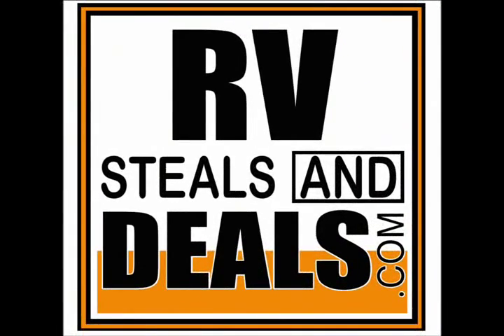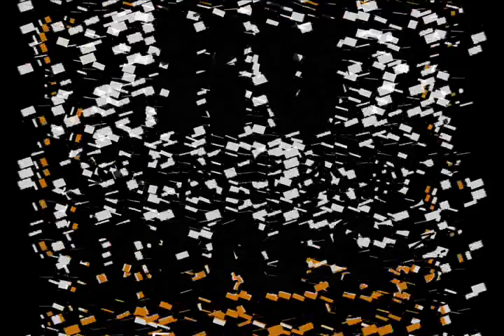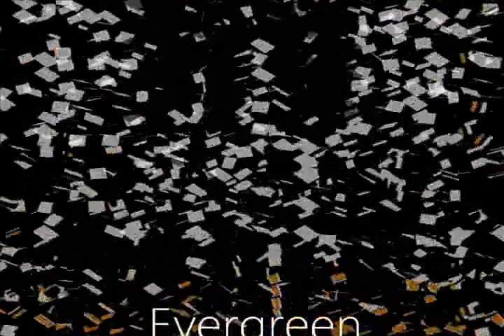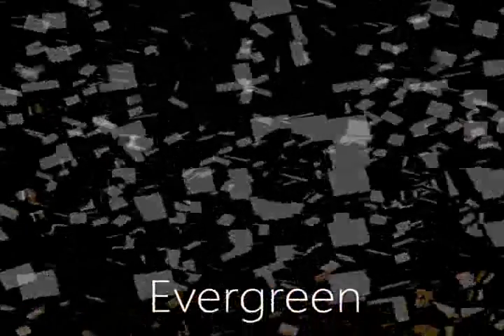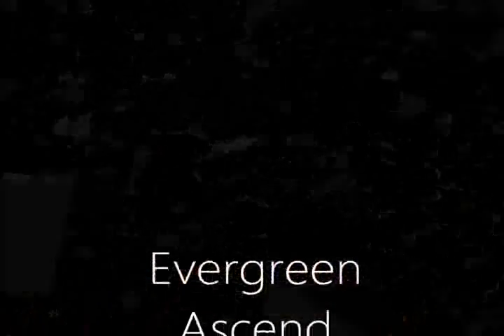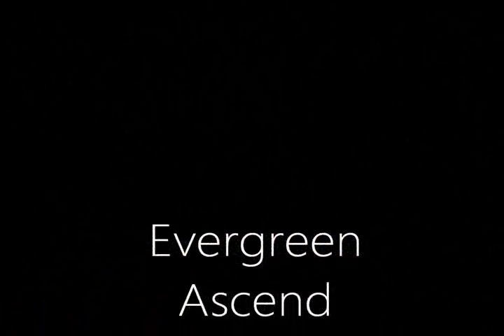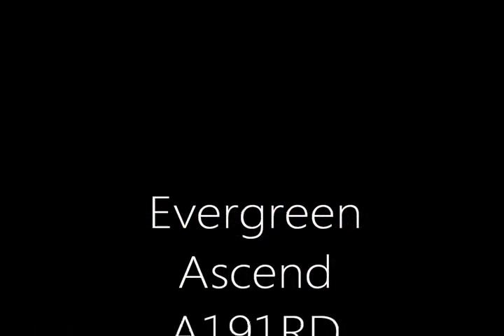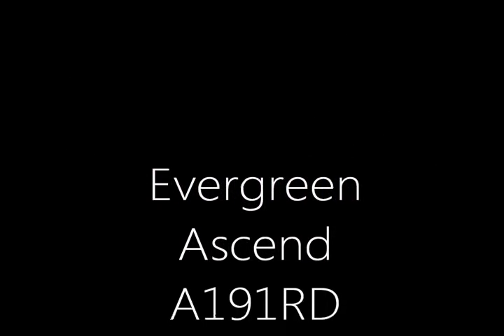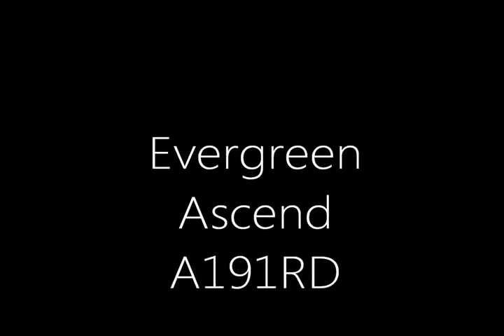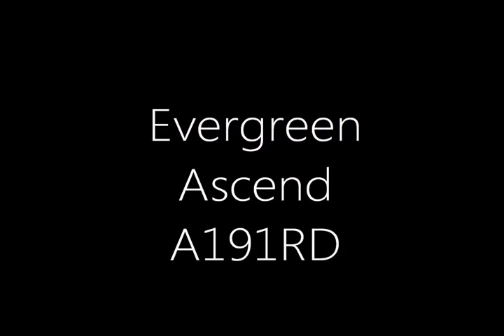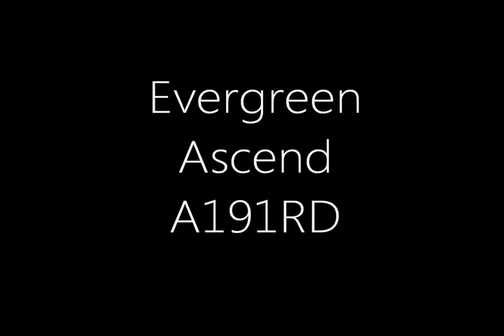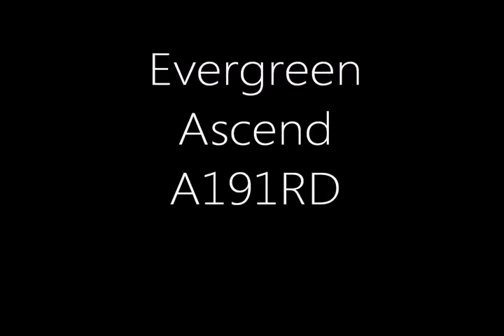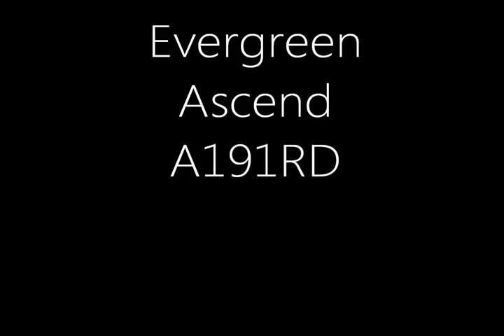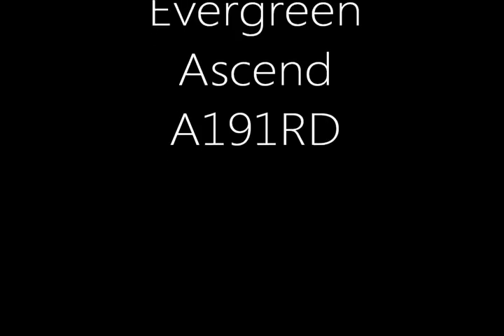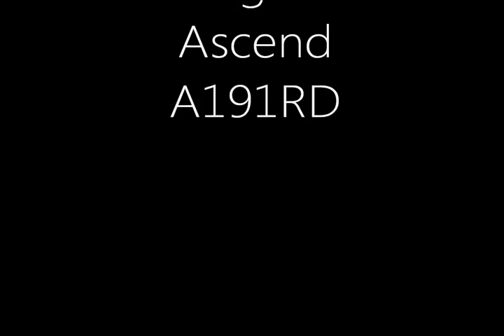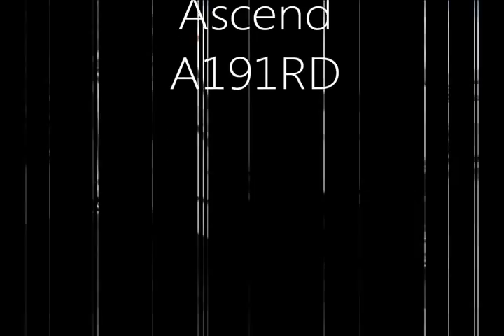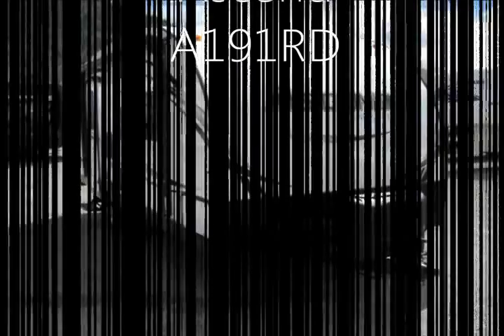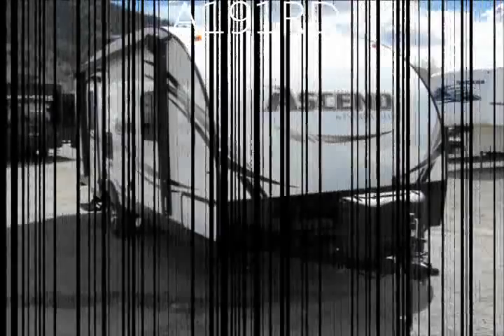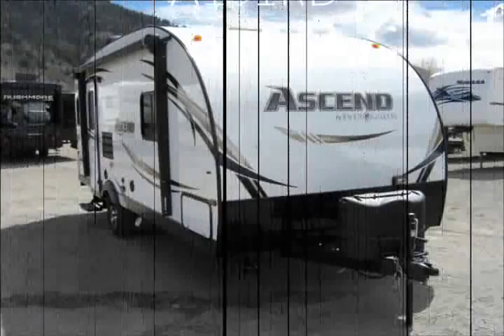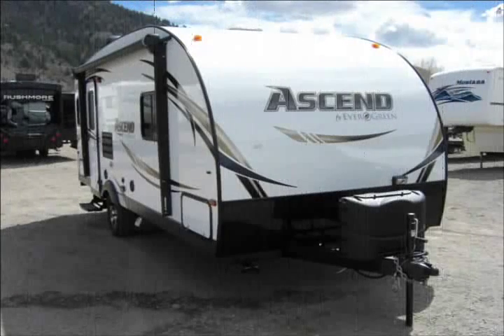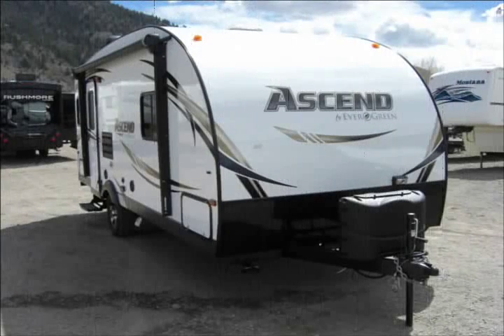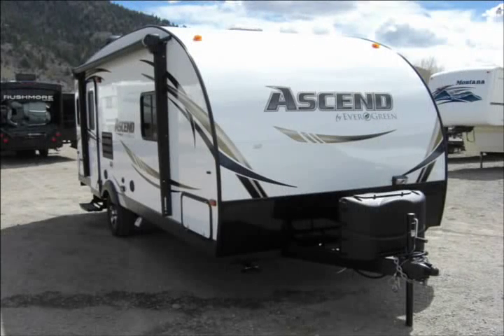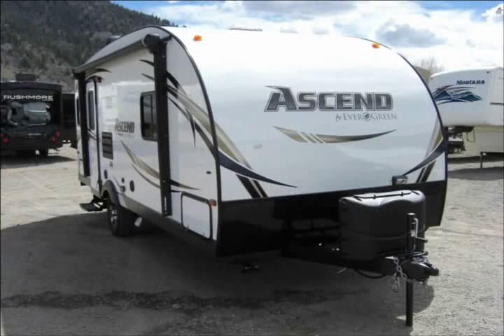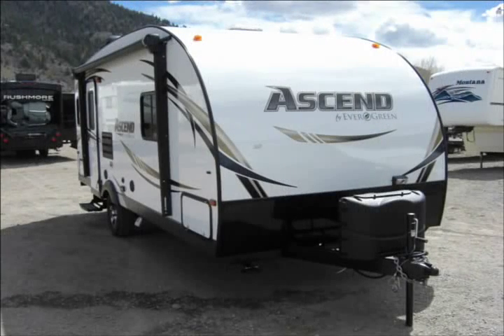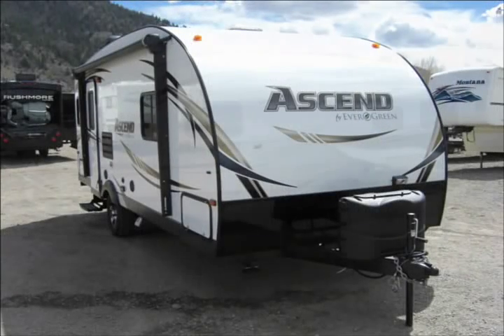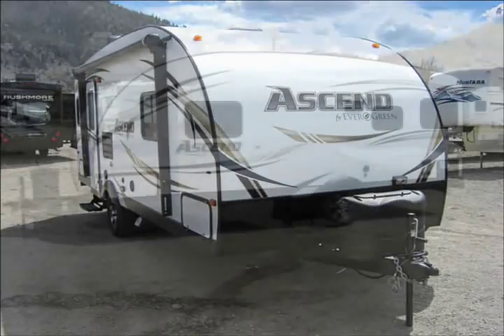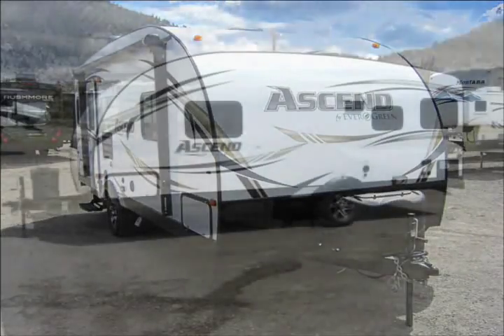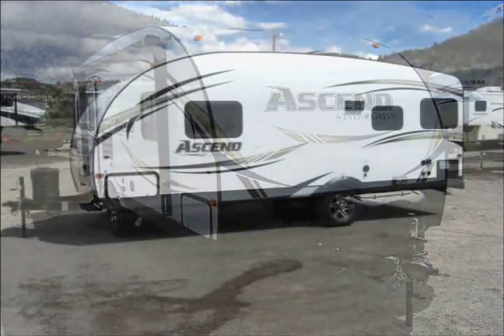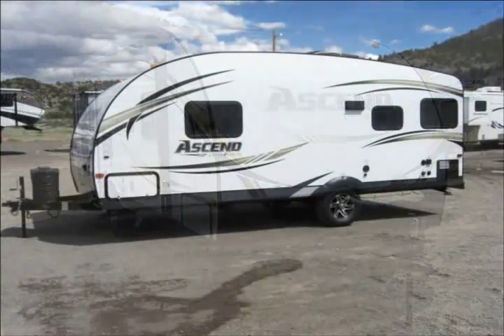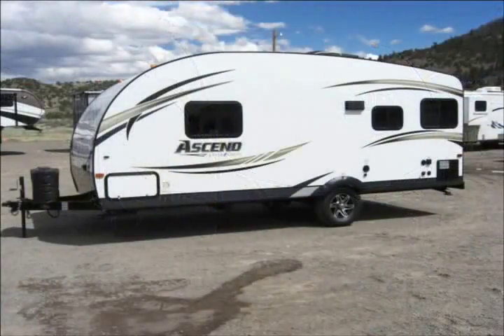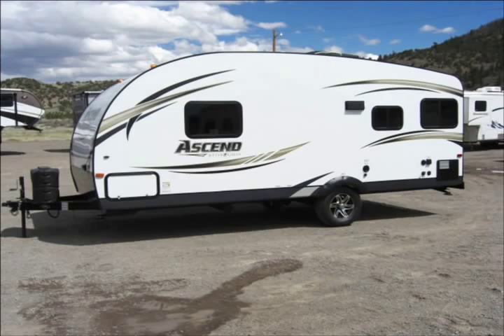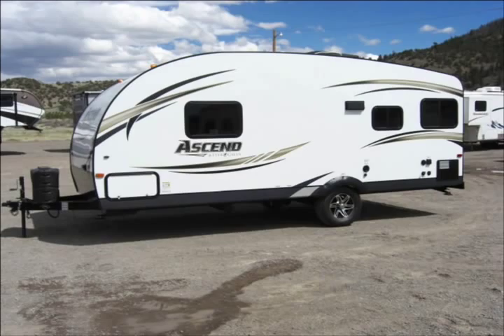Evergreen Travel Trailers are very popular because they provide great value, they are well made, and they are the most environmentally friendly campers built in America.